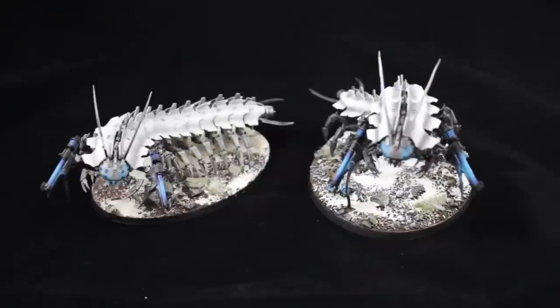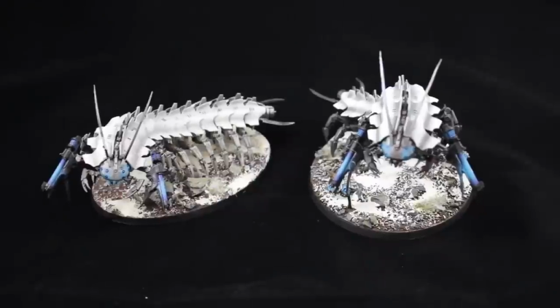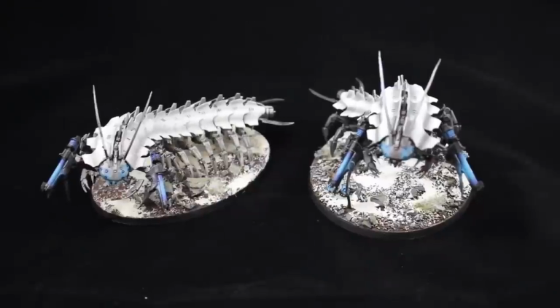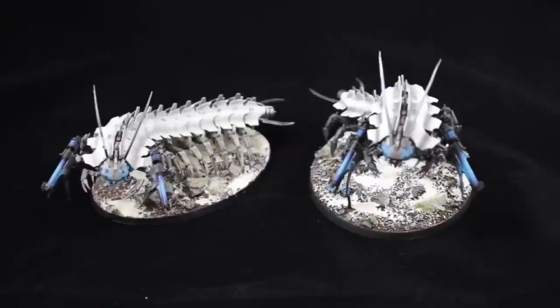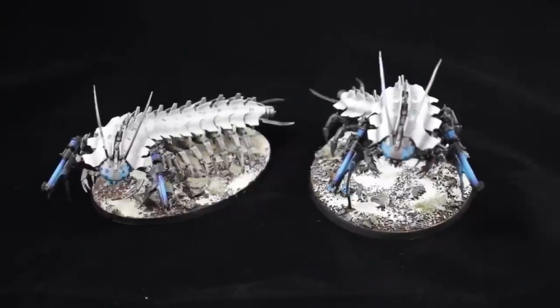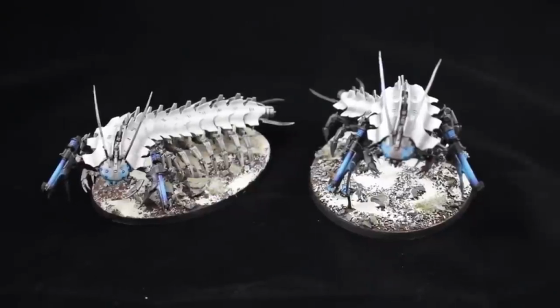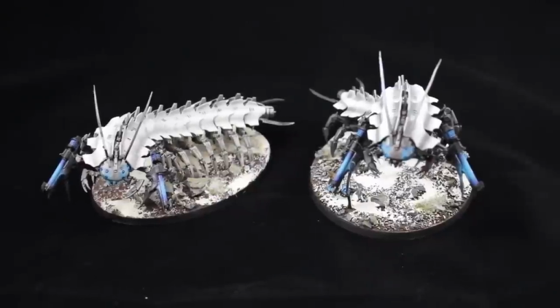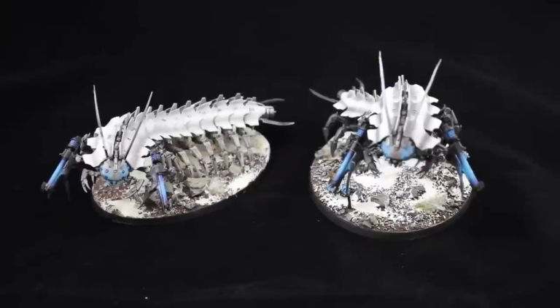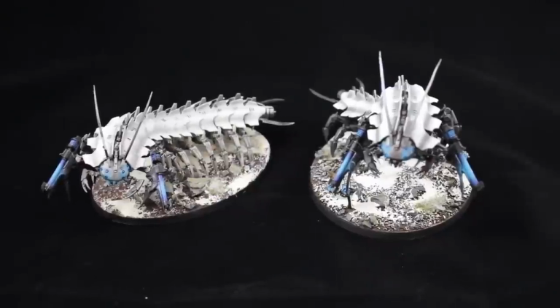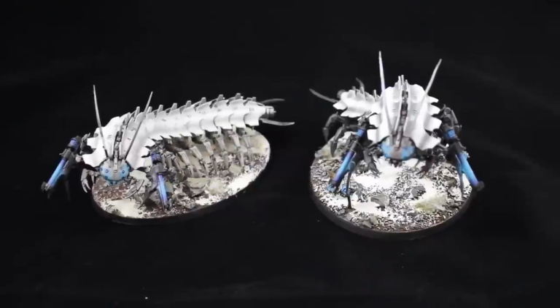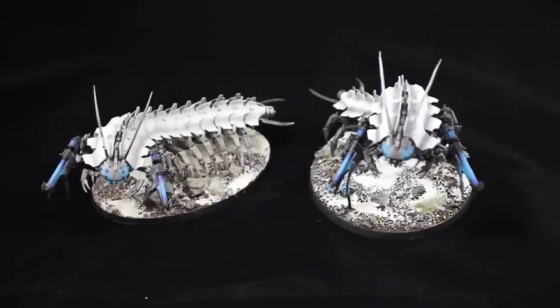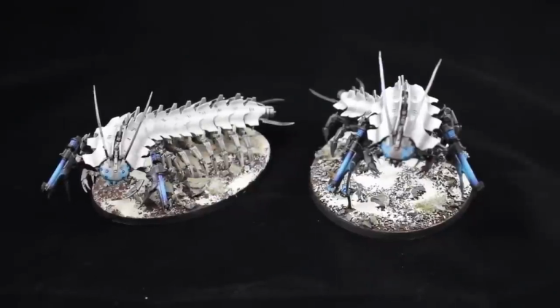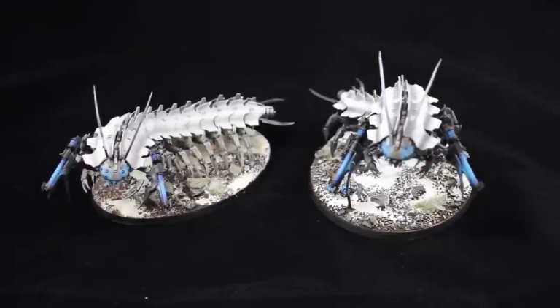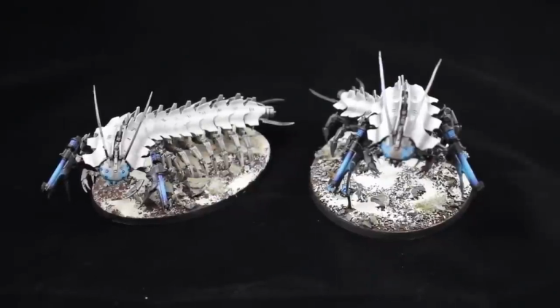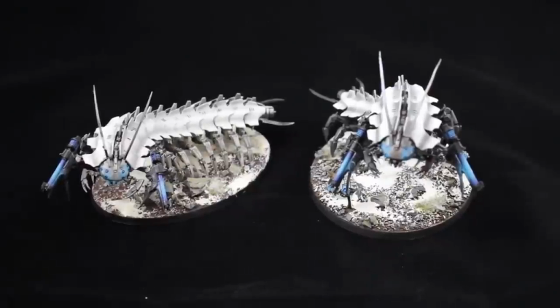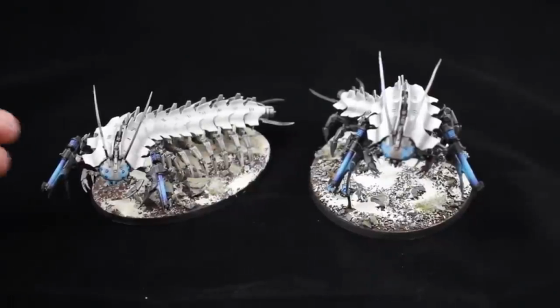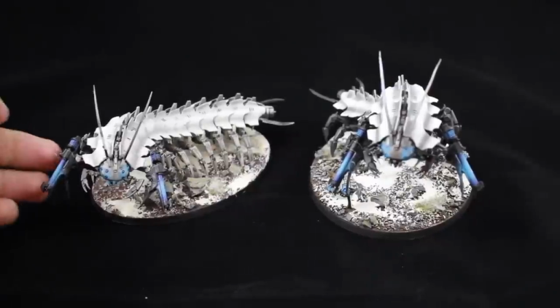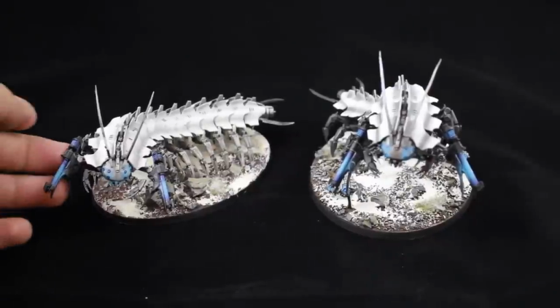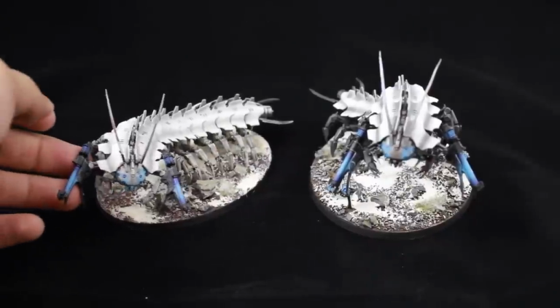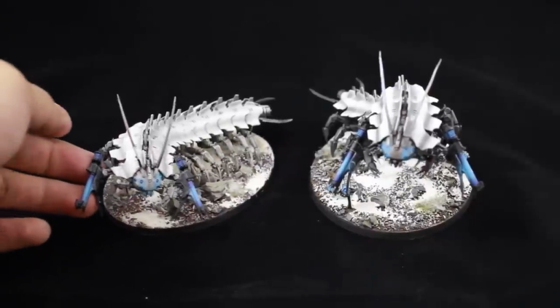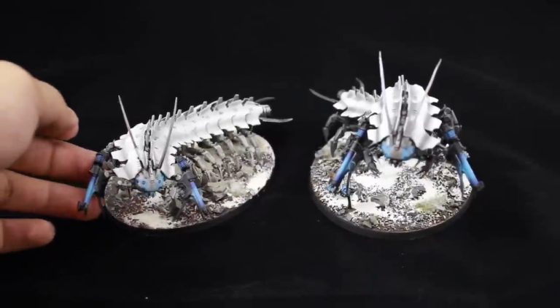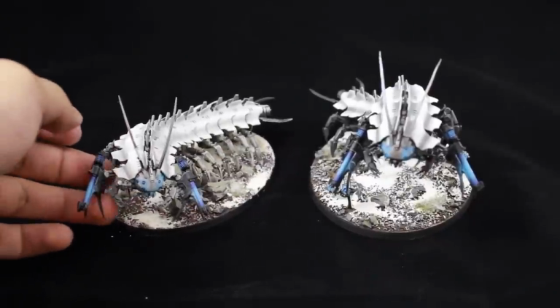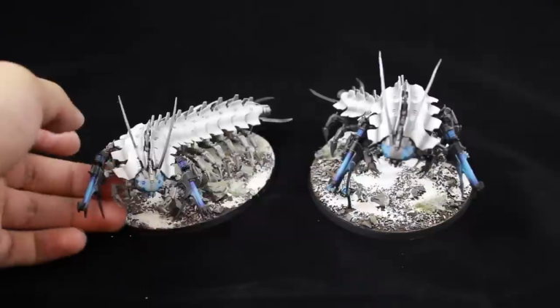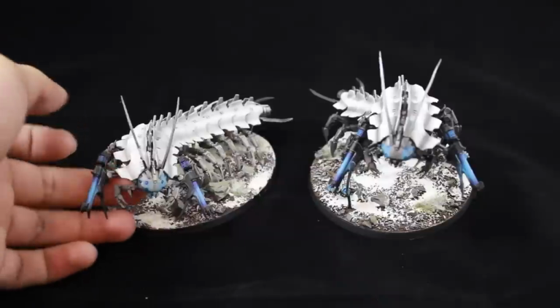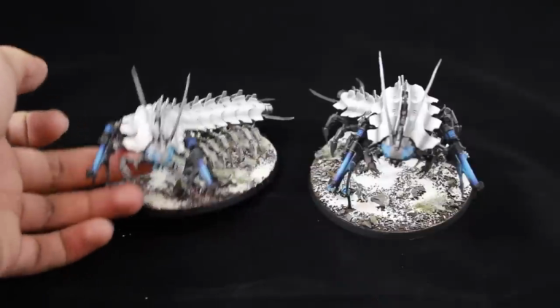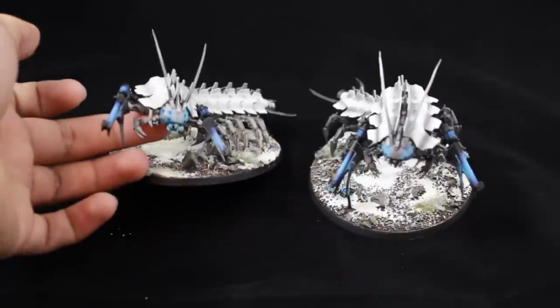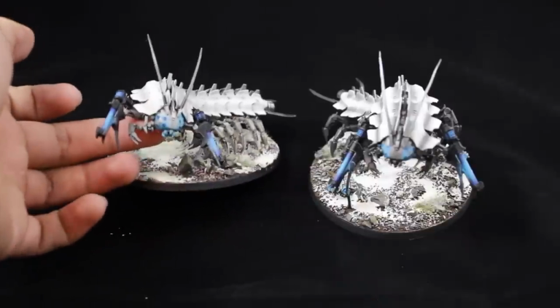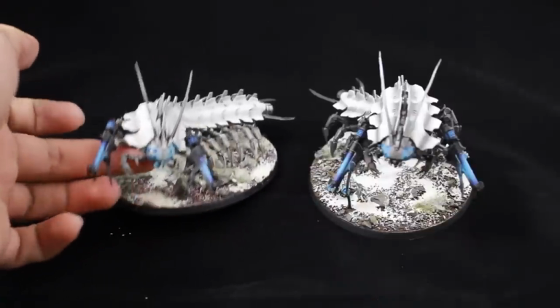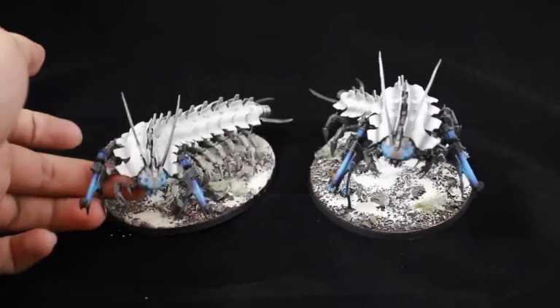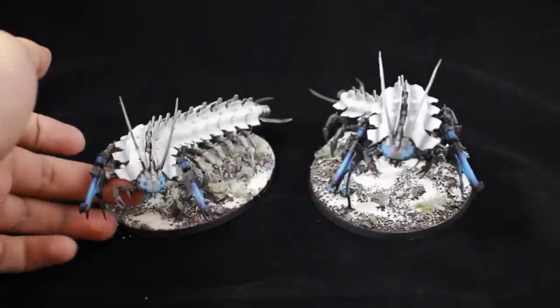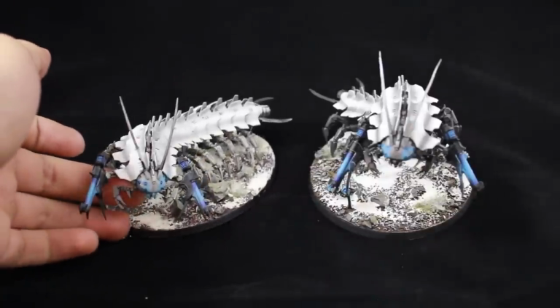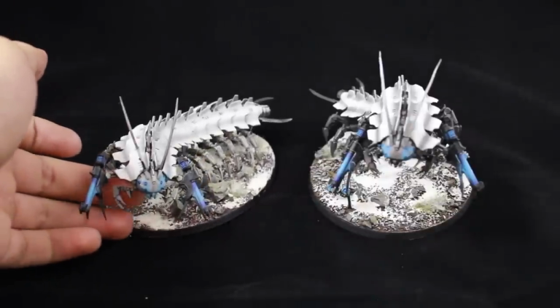Hey guys, Jay here. Welcome to YonzaBattle.com and I've got another showcase video for you guys. I'd like to show off my newly finished 2 Forge World Necron Tombstalkers.